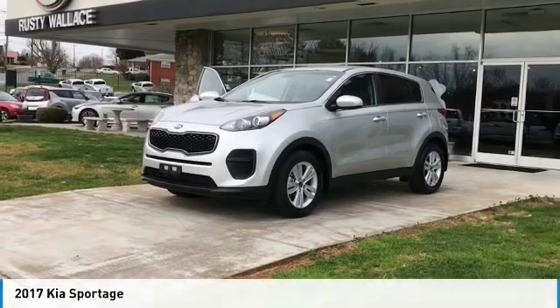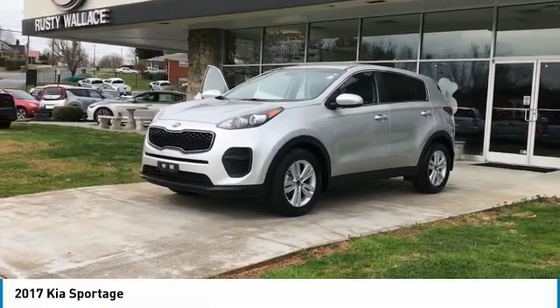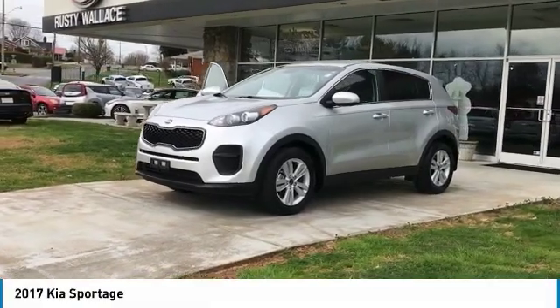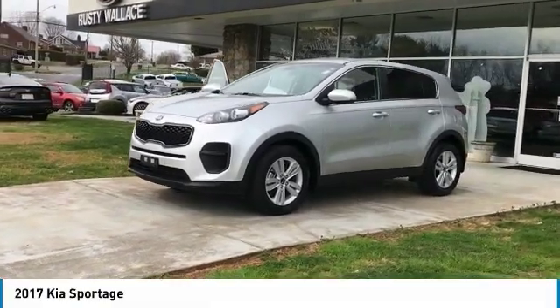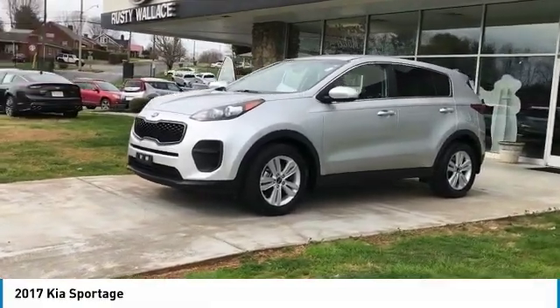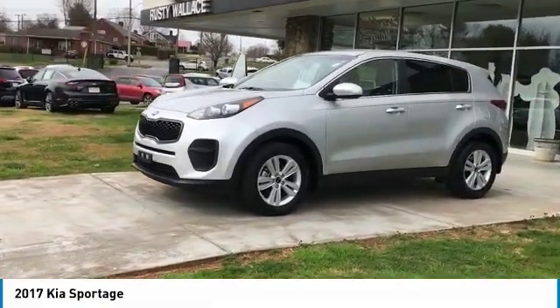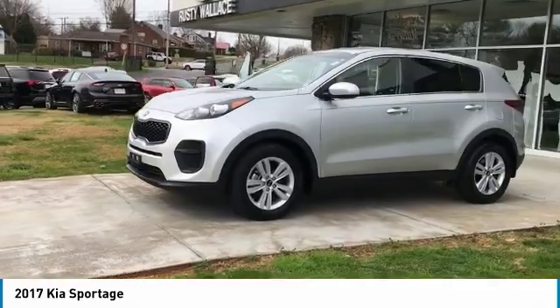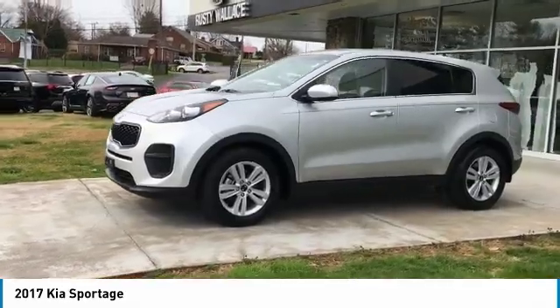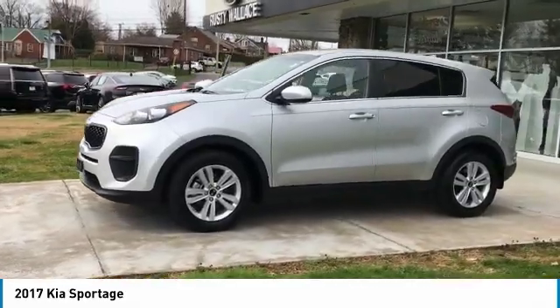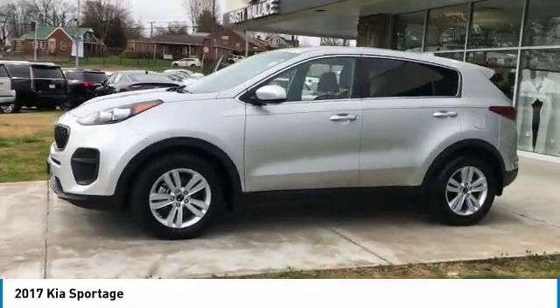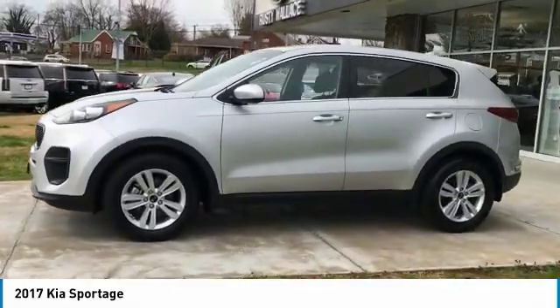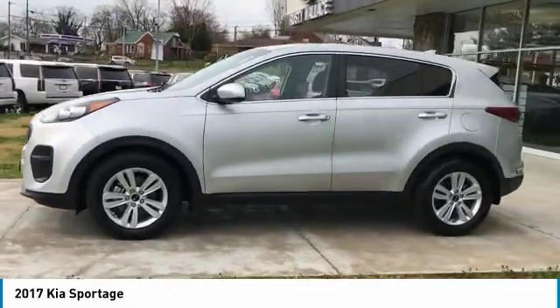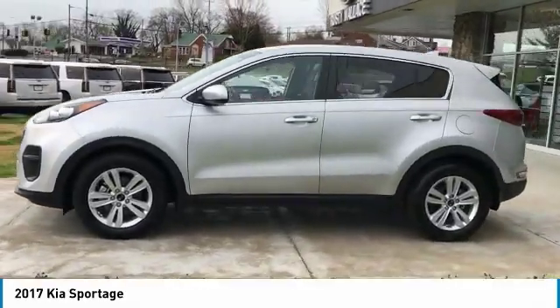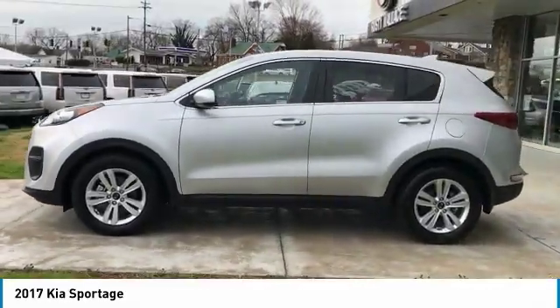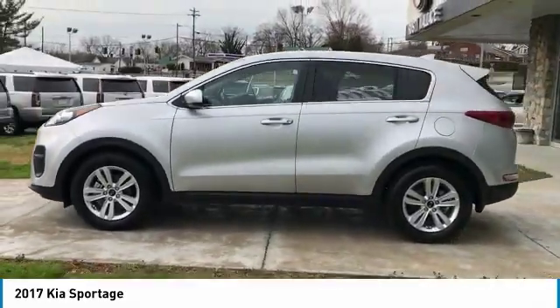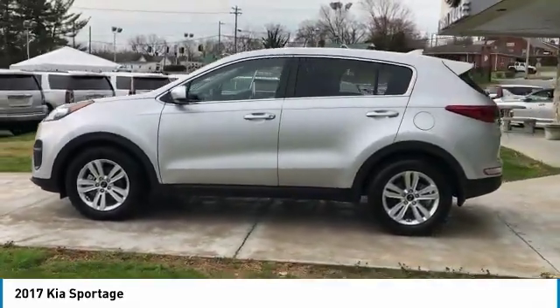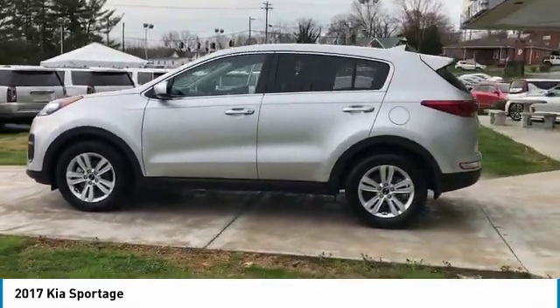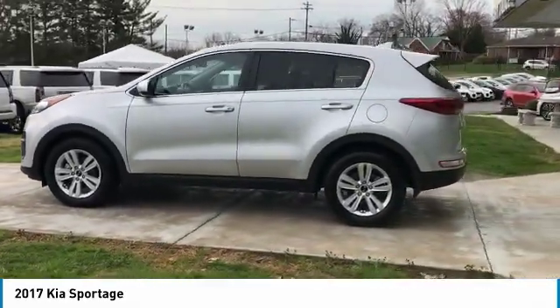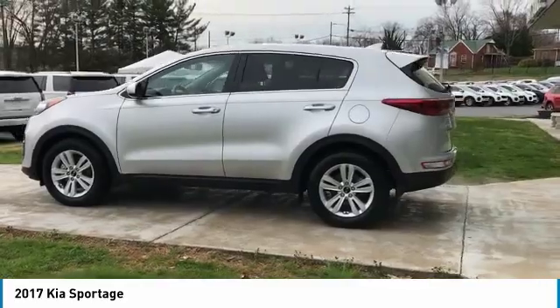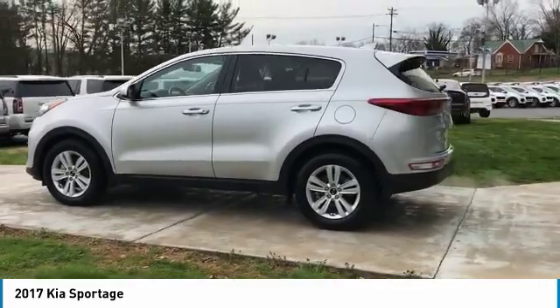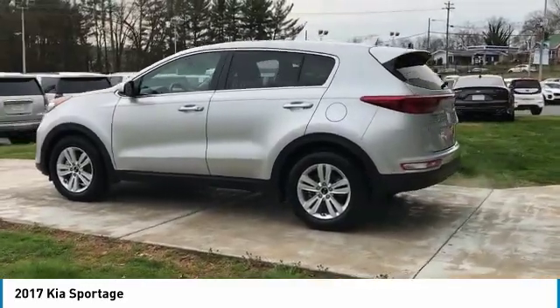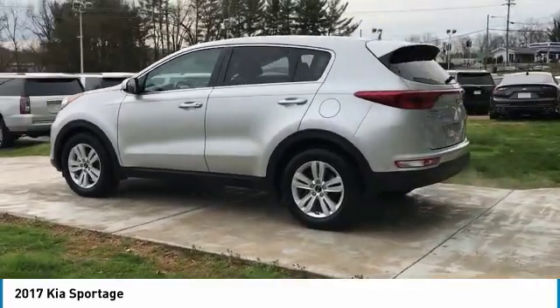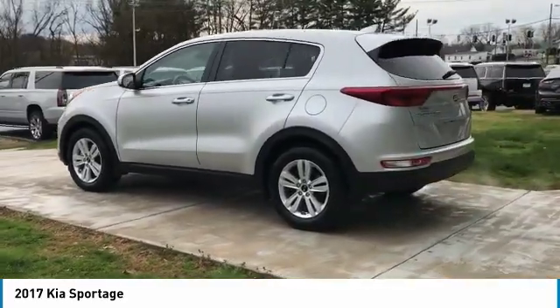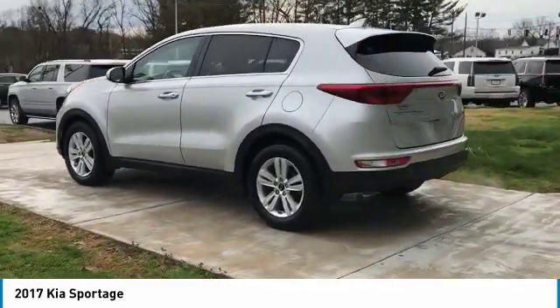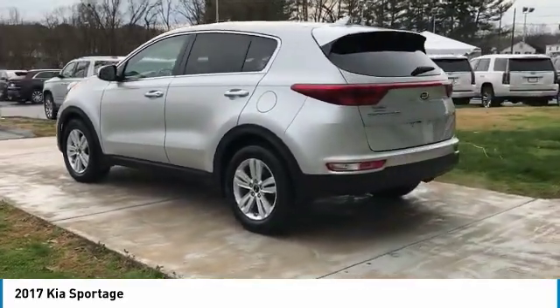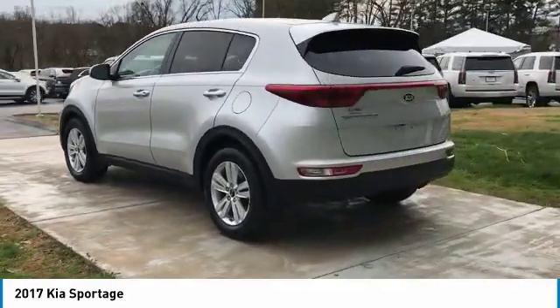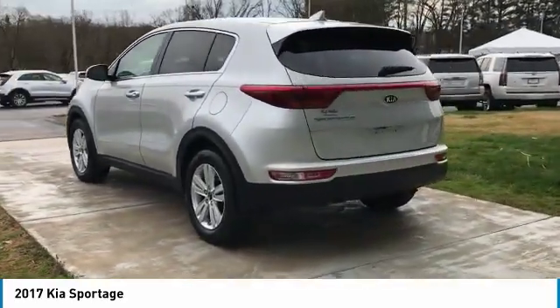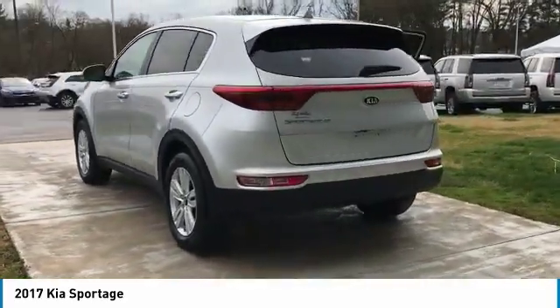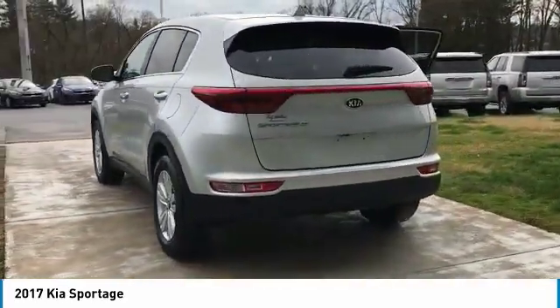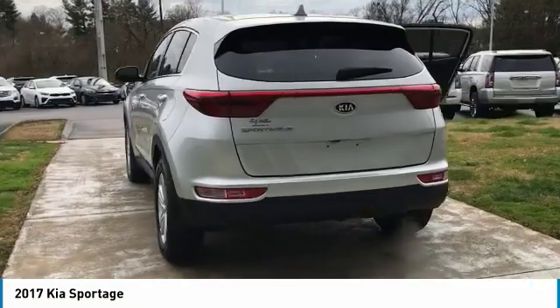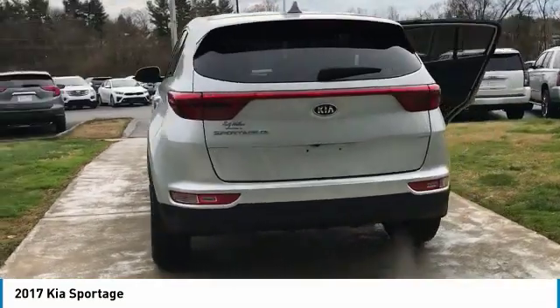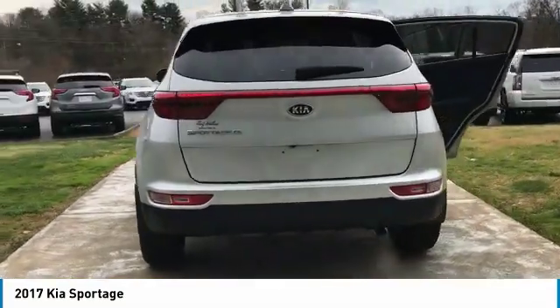Come test drive the 2017 Sportage. With its sleek and stylish exterior and its roomy feature-laden interior, the Sportage both looks good and performs well on the road. Here are some of this vehicle's great options.